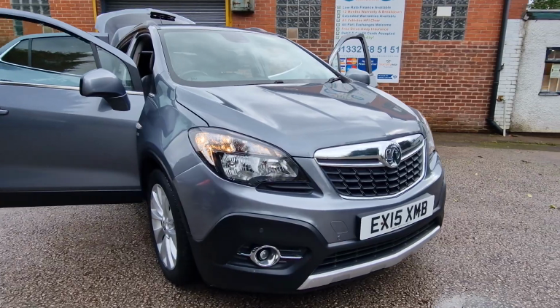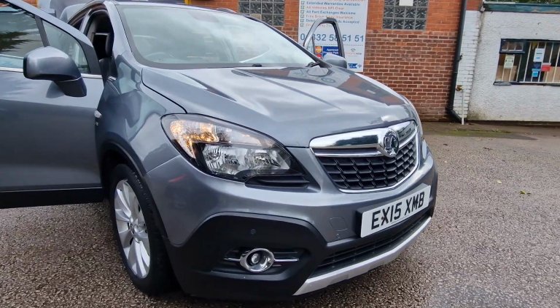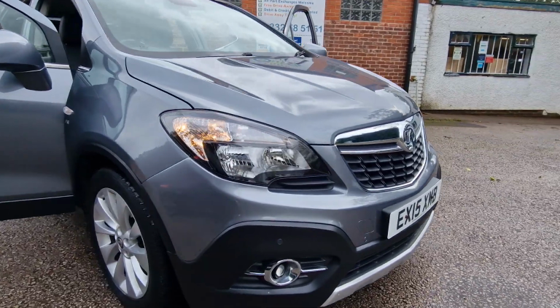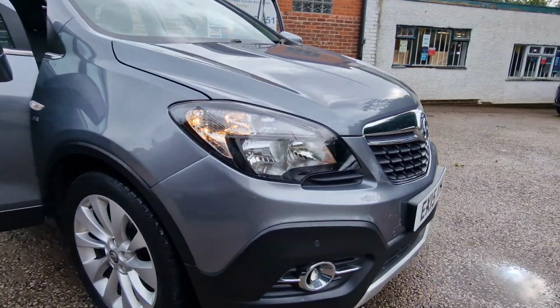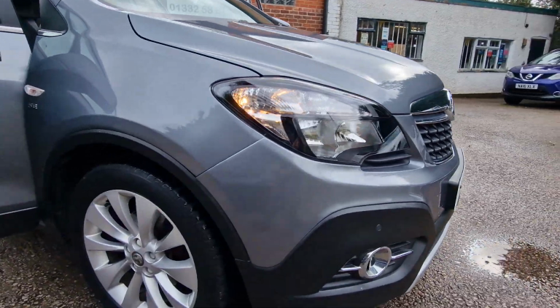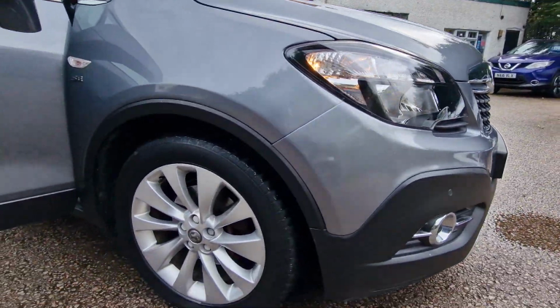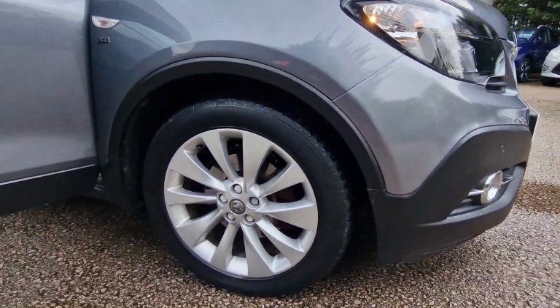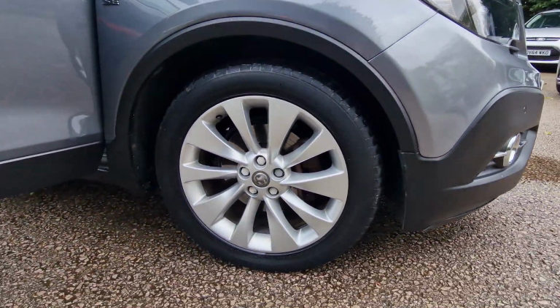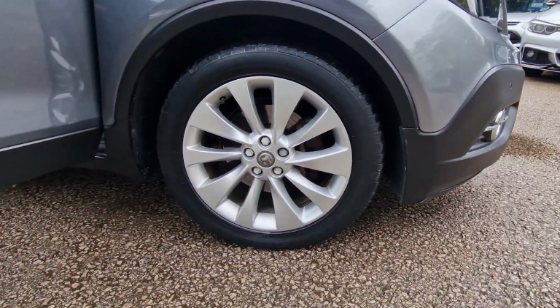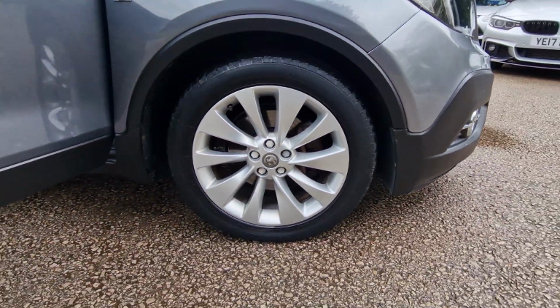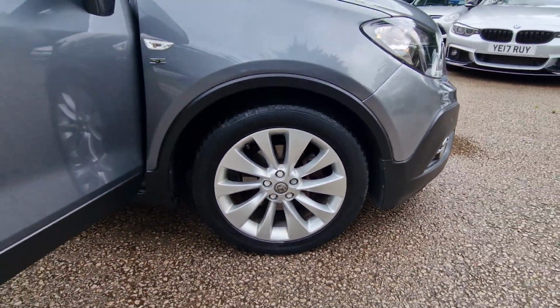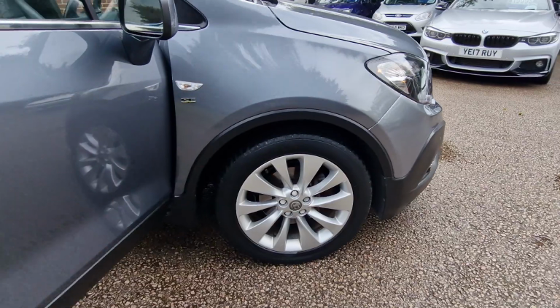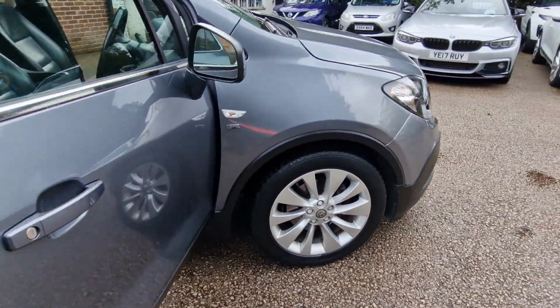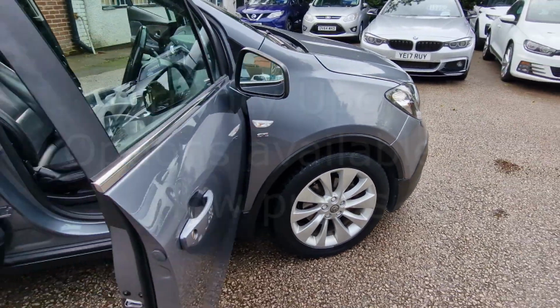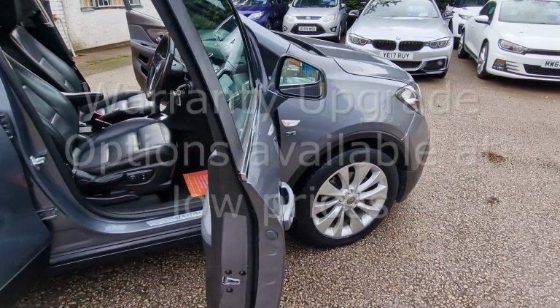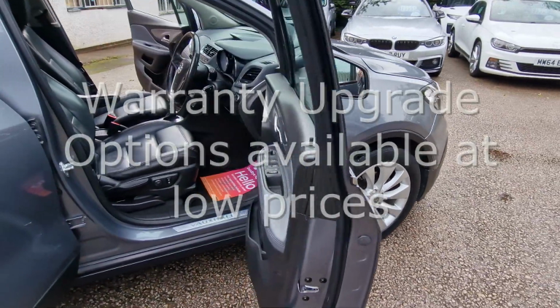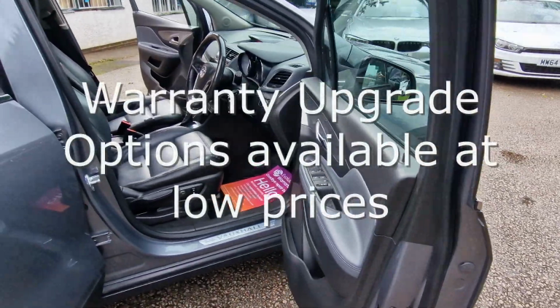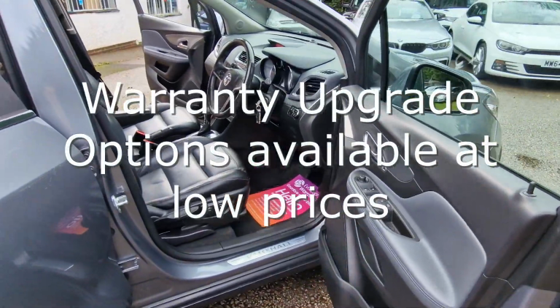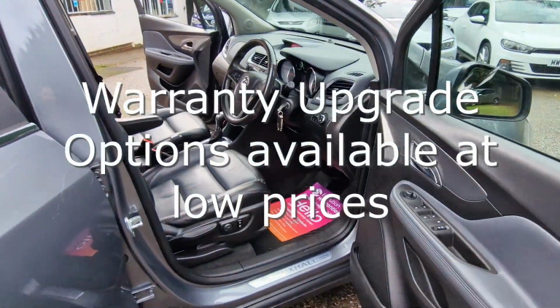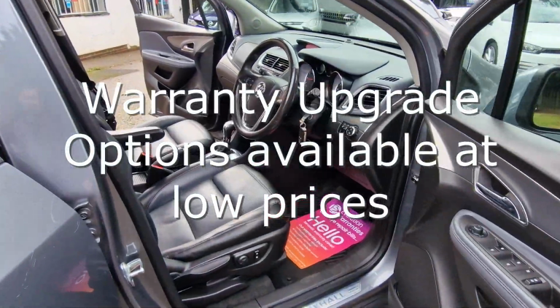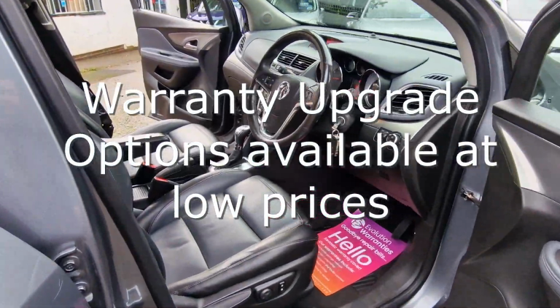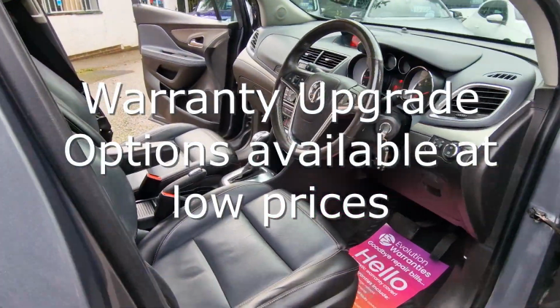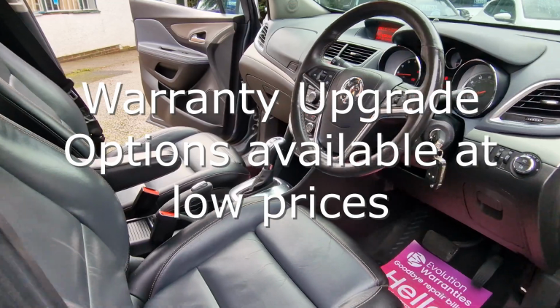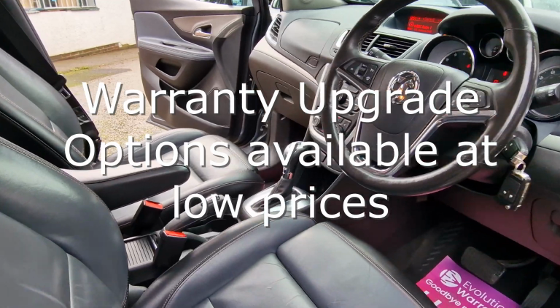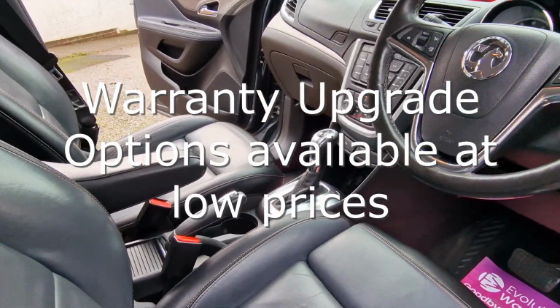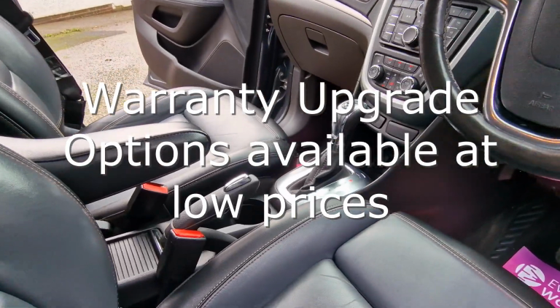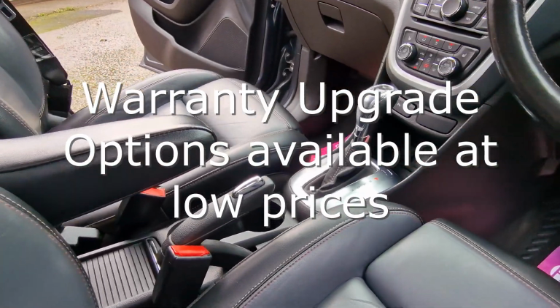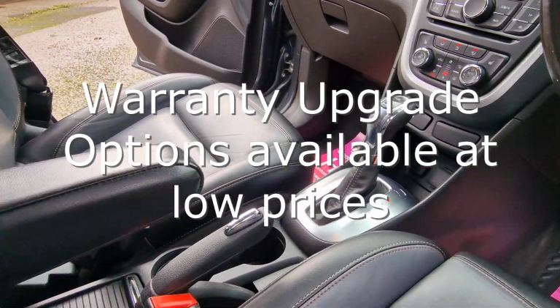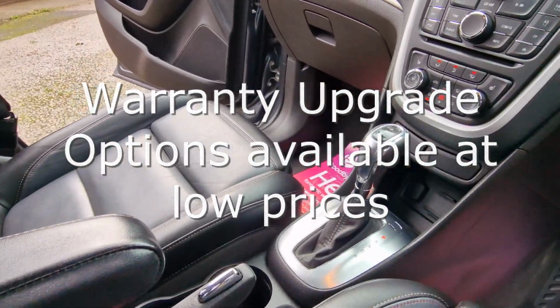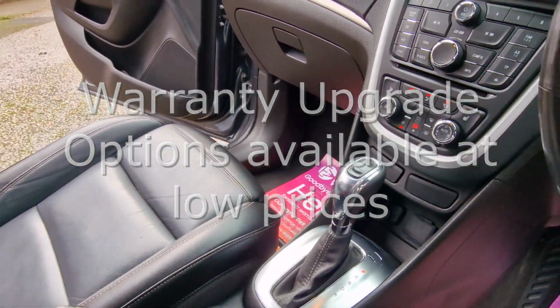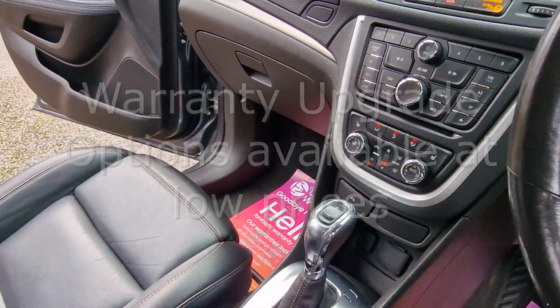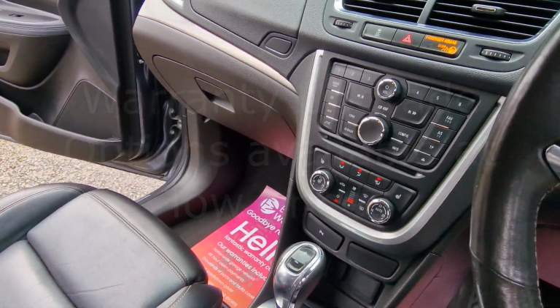Every car comes with at least six months national warranty and breakdown cover provided by WarrantyWise for free. And unlike many other car sellers, we put the highest level of cover on your car that is possible, giving you great peace of mind.